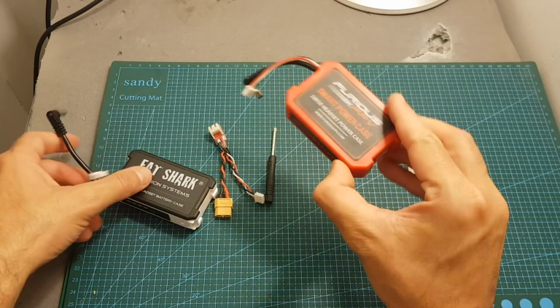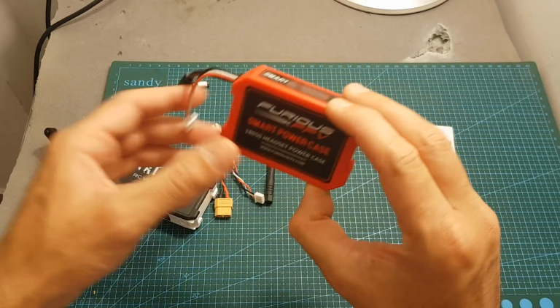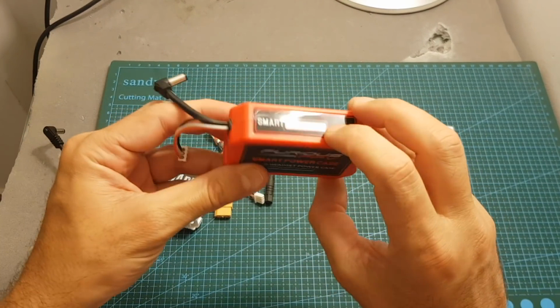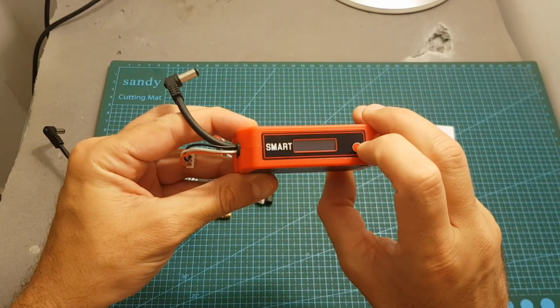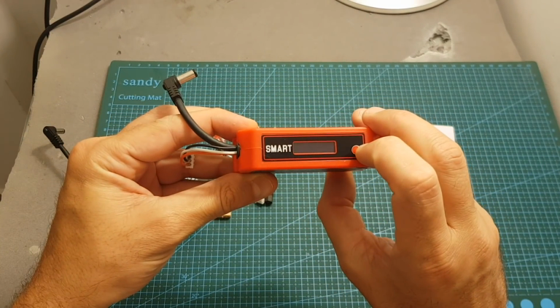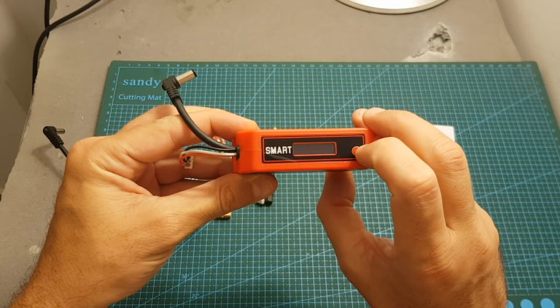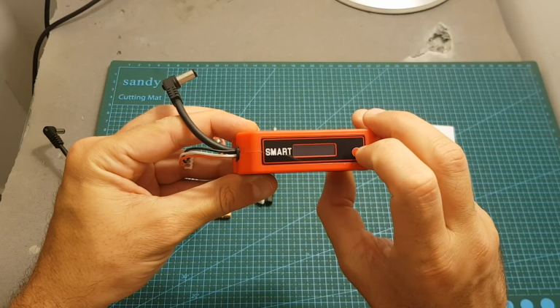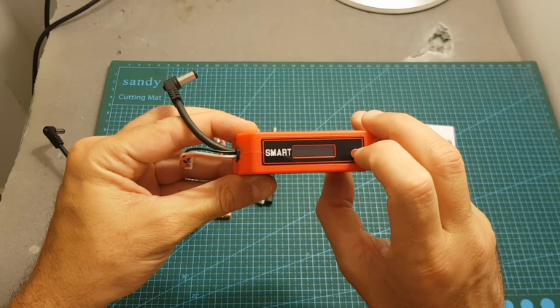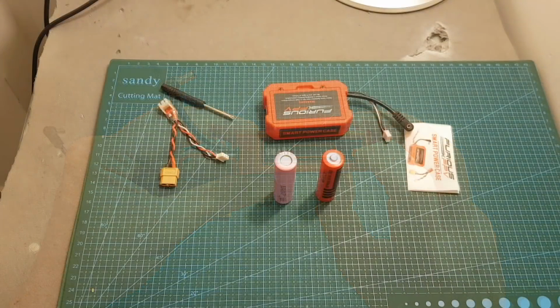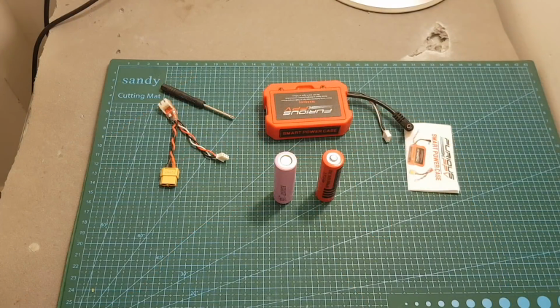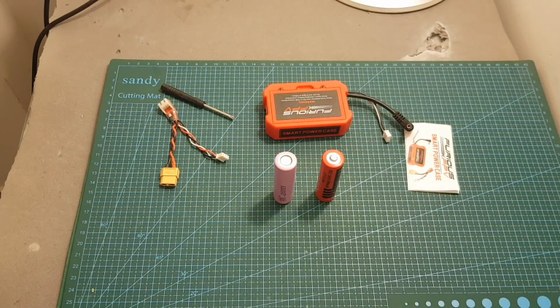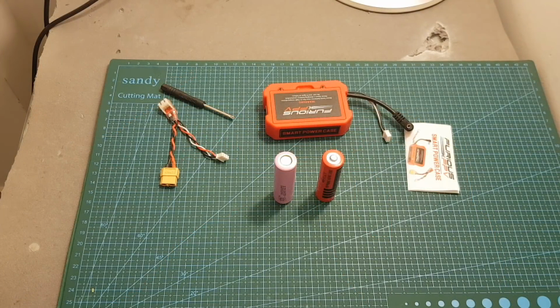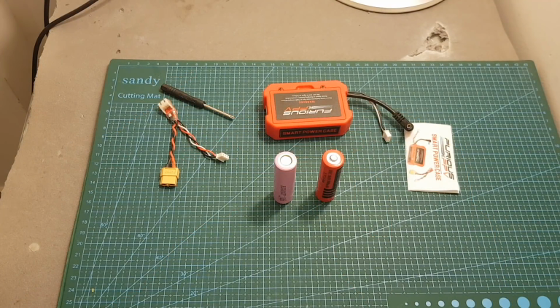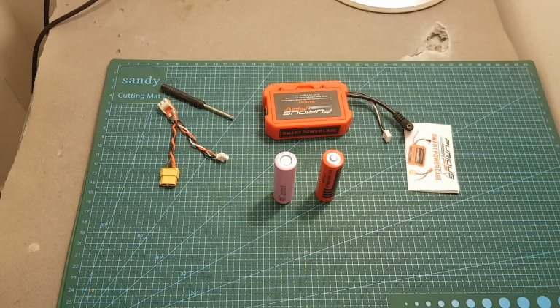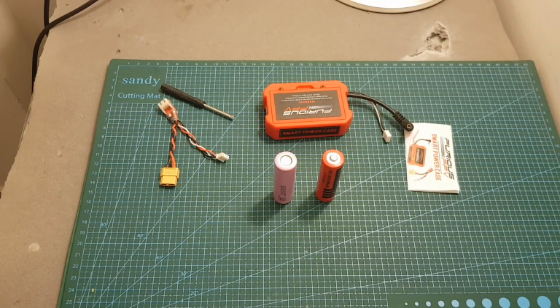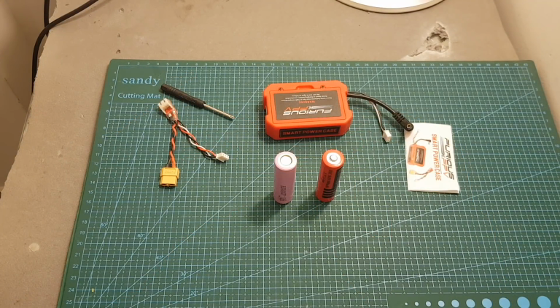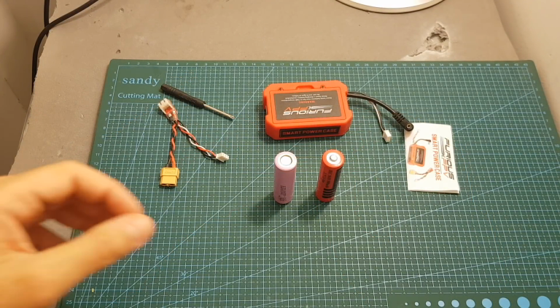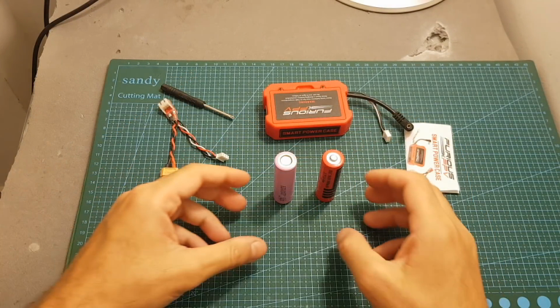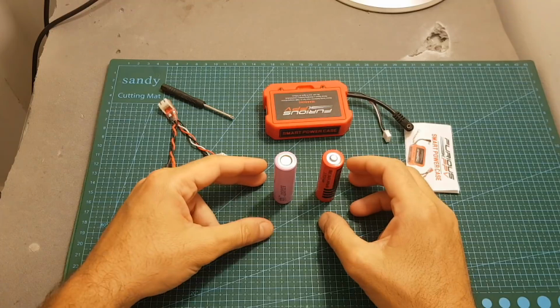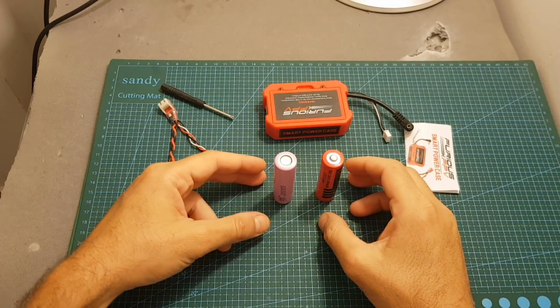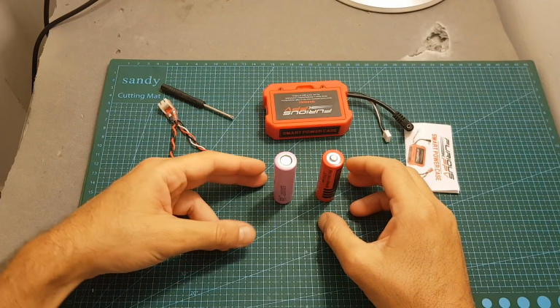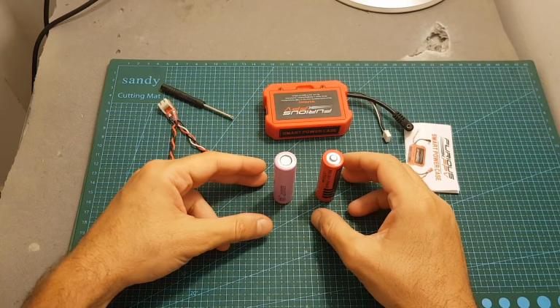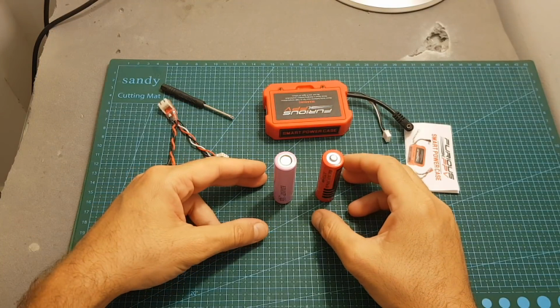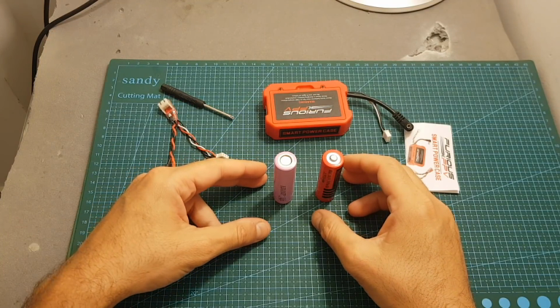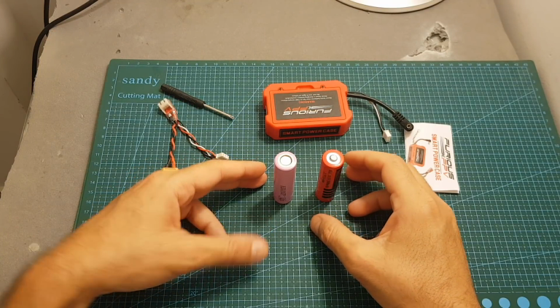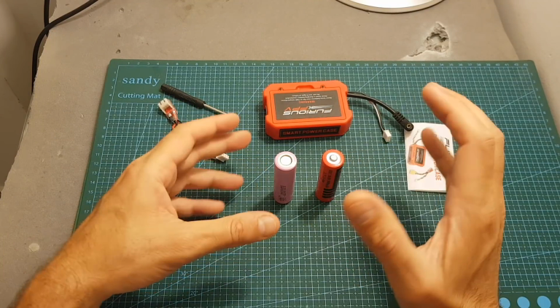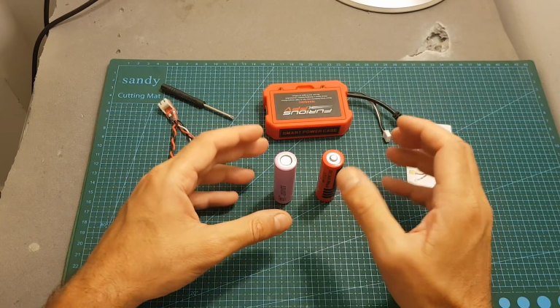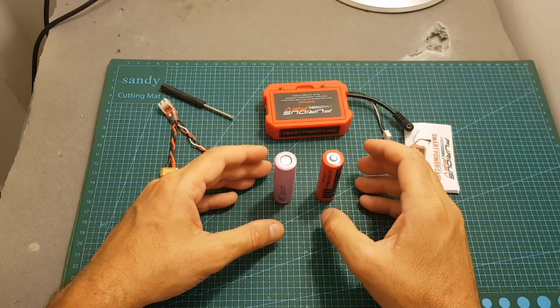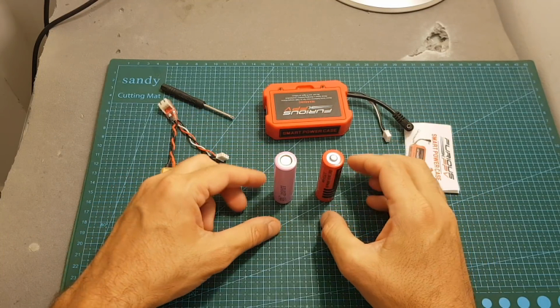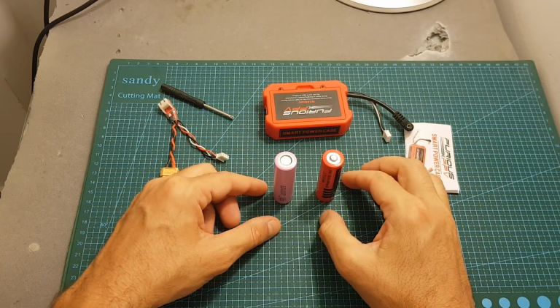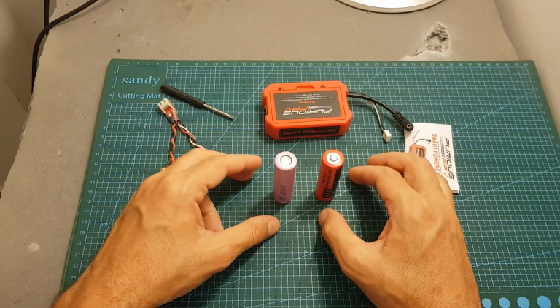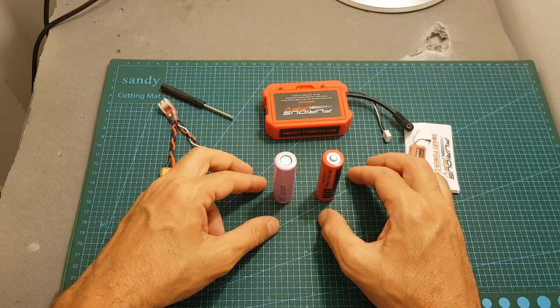It actually has an OLED screen and it packs some really nice features. Now, this smart power case doesn't come with any batteries, so you're going to need to provide your own 18650 batteries. When purchasing them online you have to be a little bit careful because there are lots of fake batteries in the market.